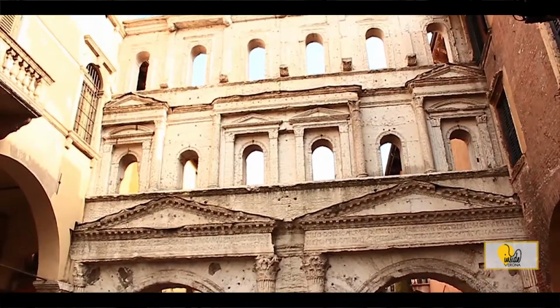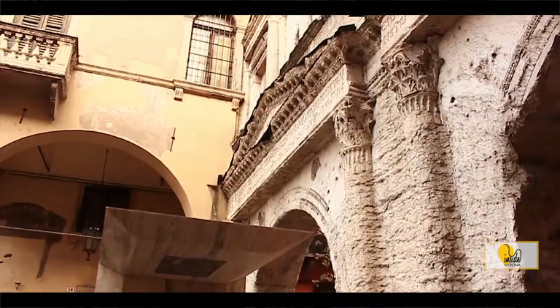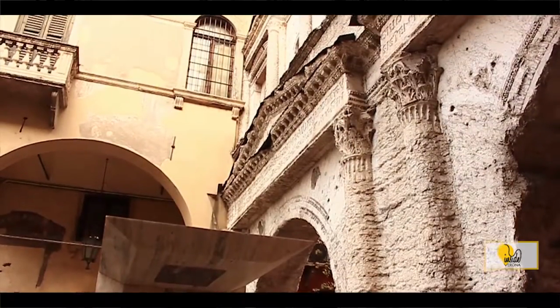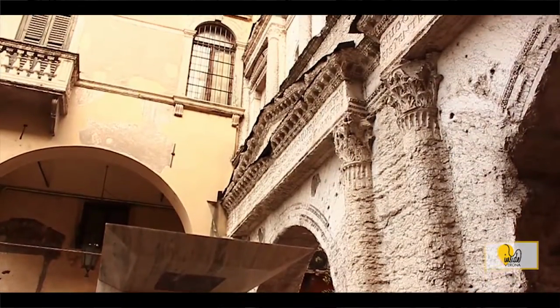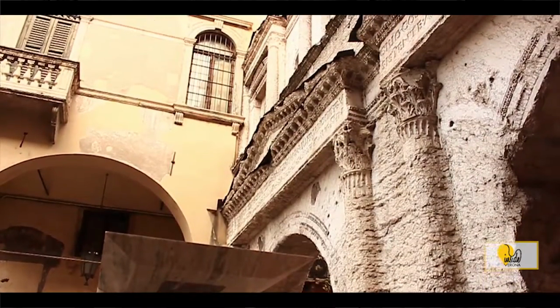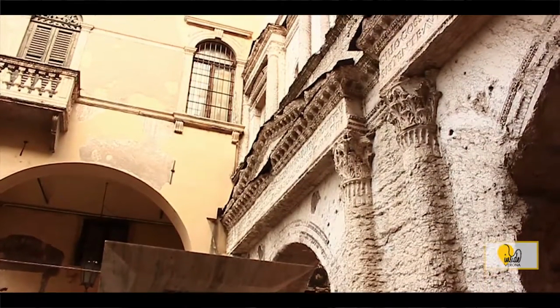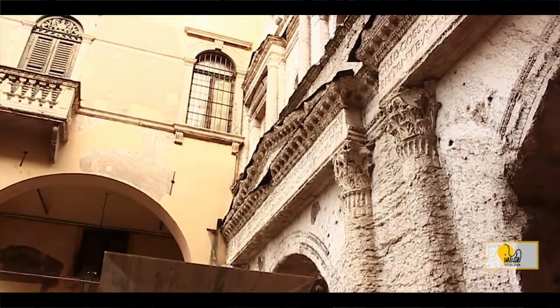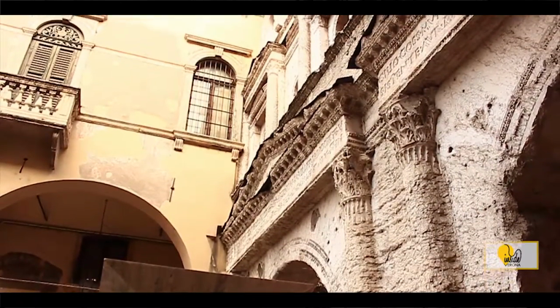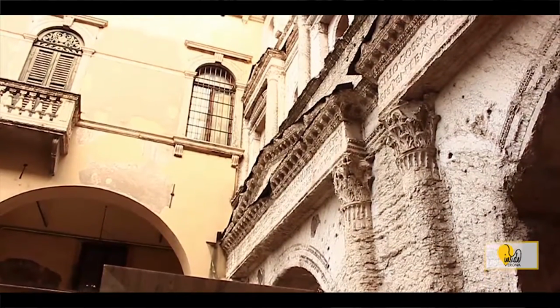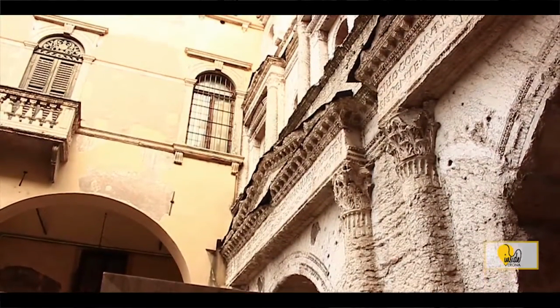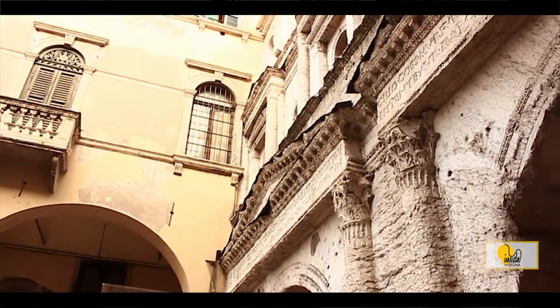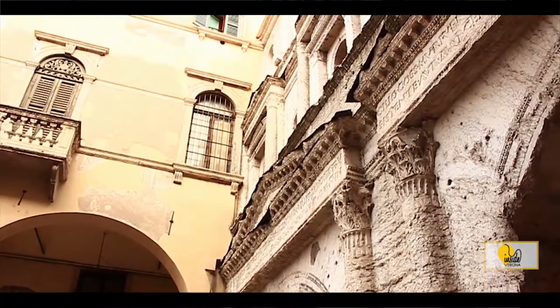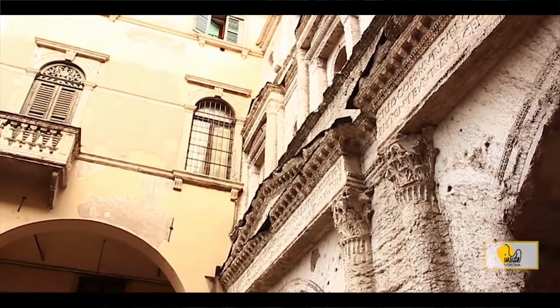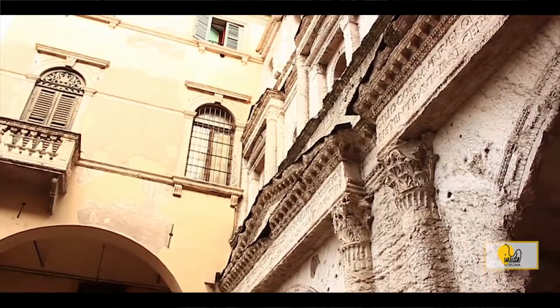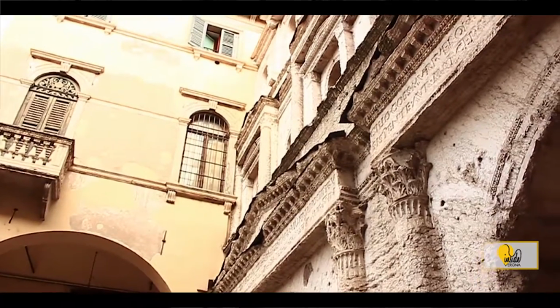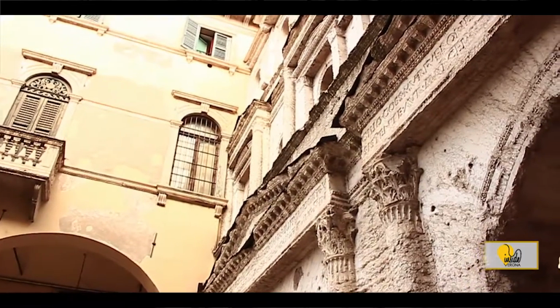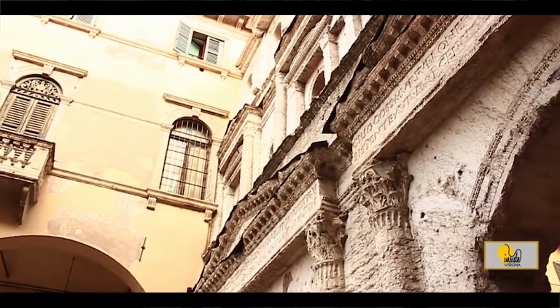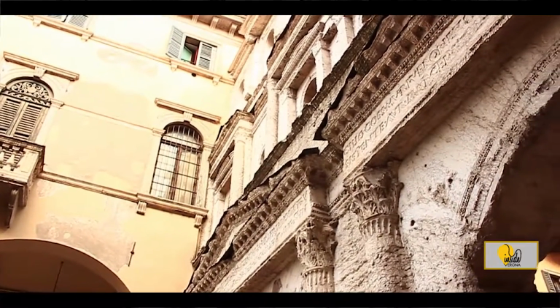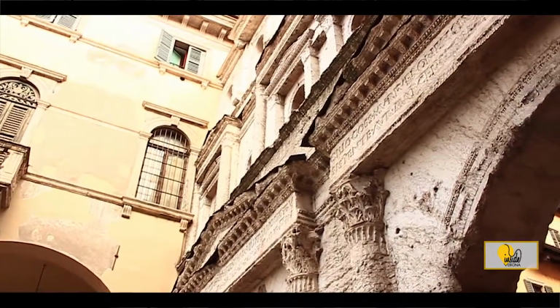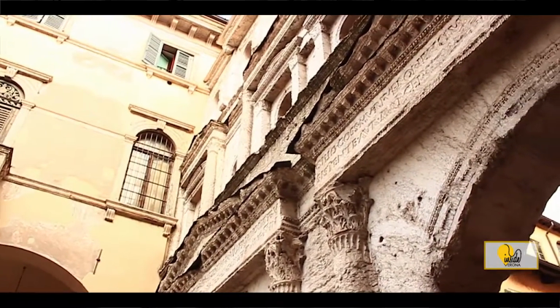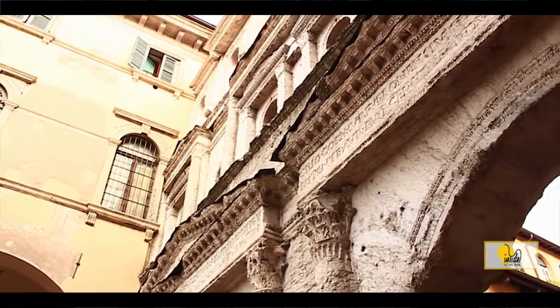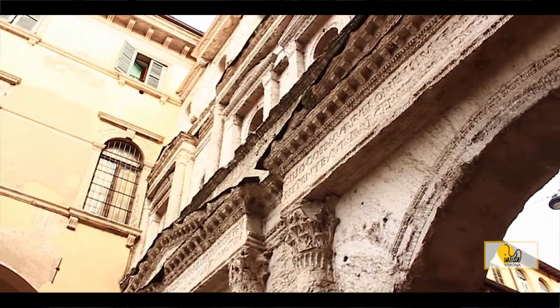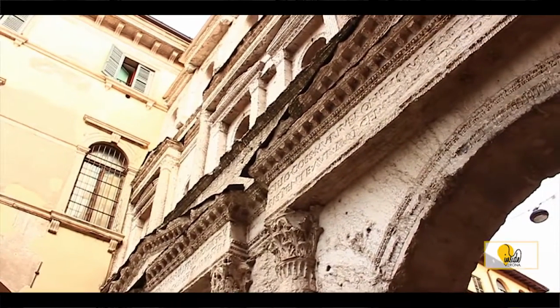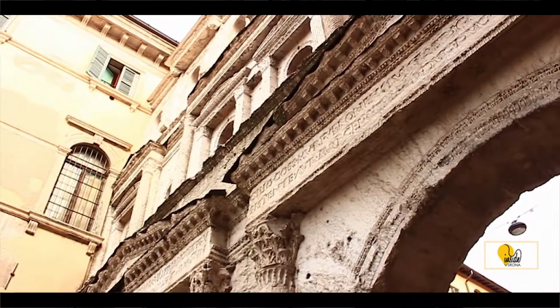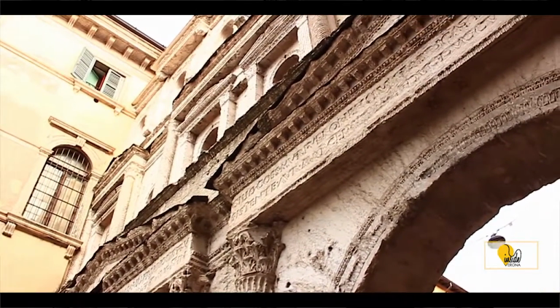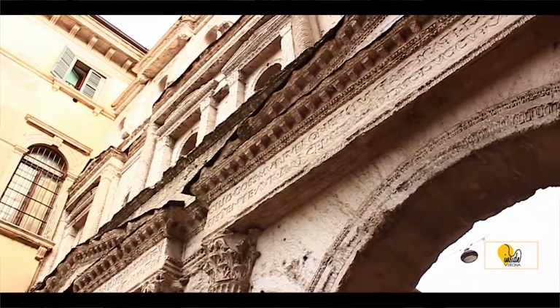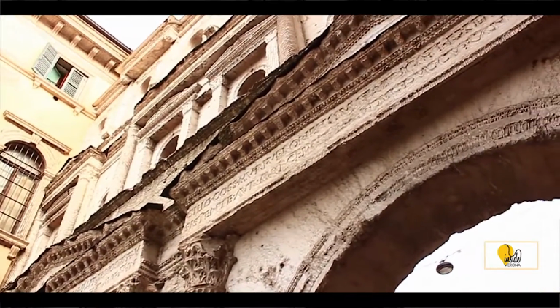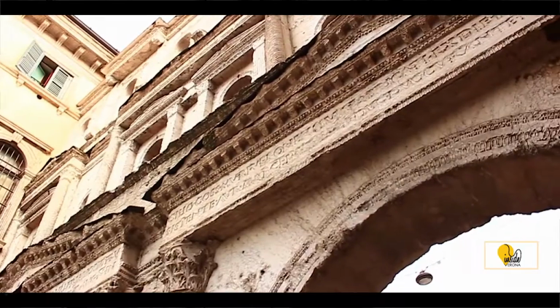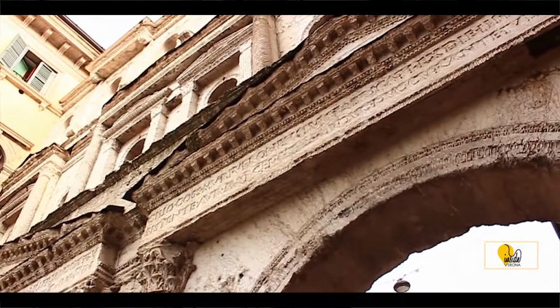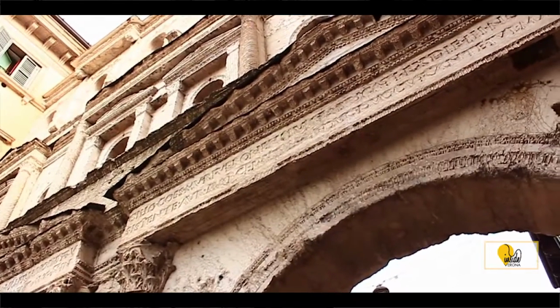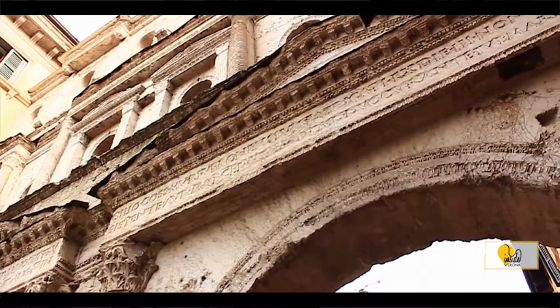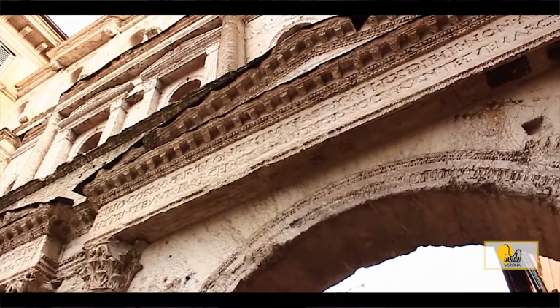Erected on Decumanus Maximus, the backbone of town planning, the gate was considered the main entrance to the city, as it used to be the transit point for all of the inter-regional trade that took place along the Via Postumia.